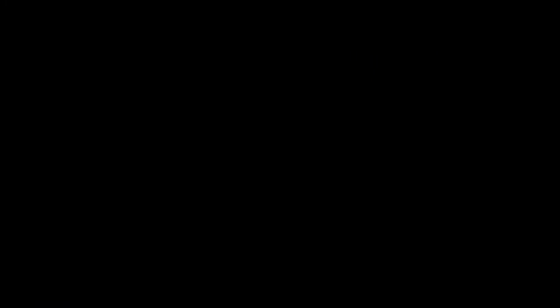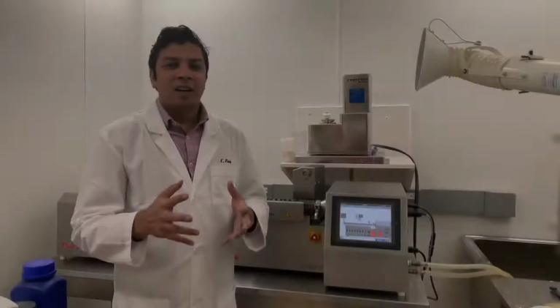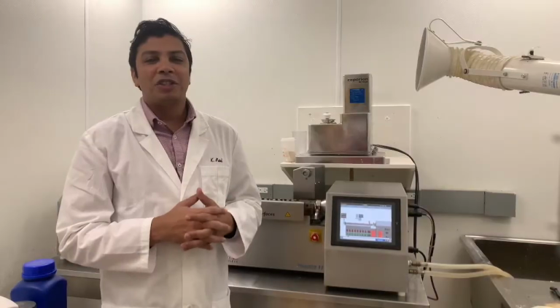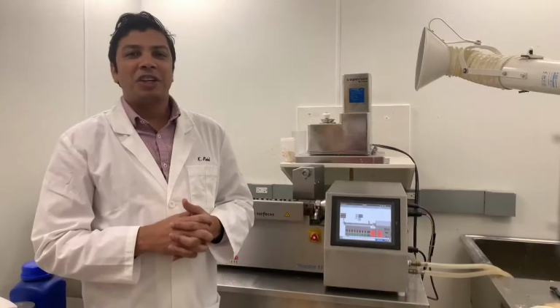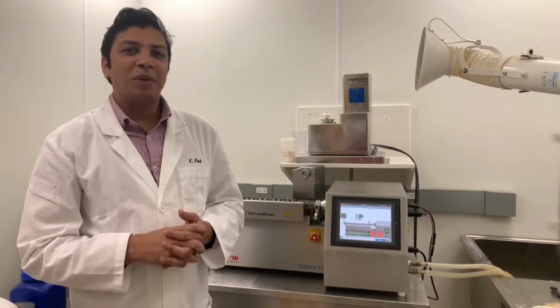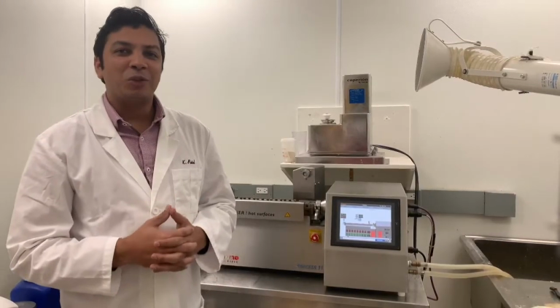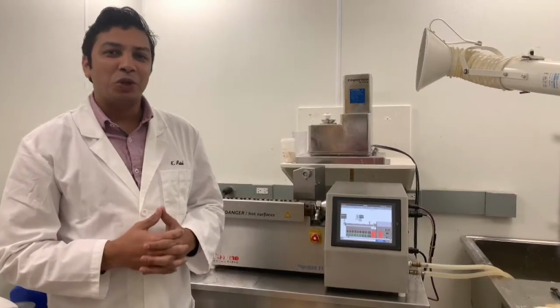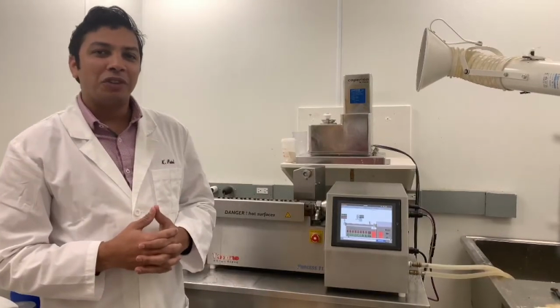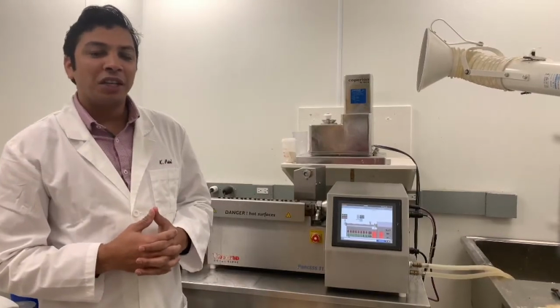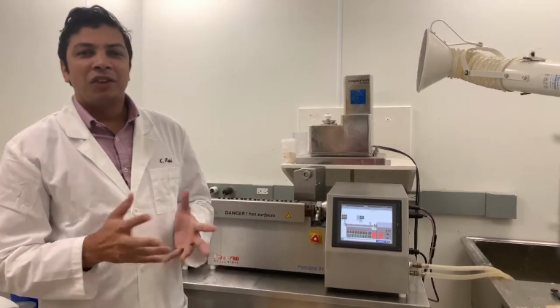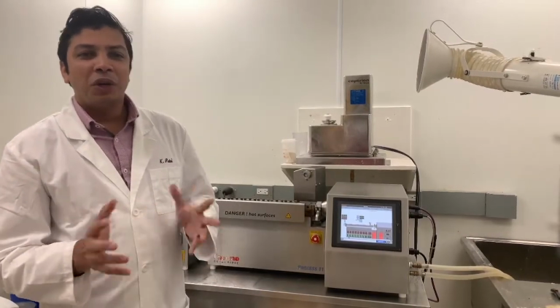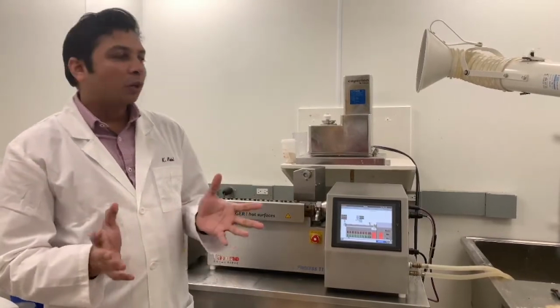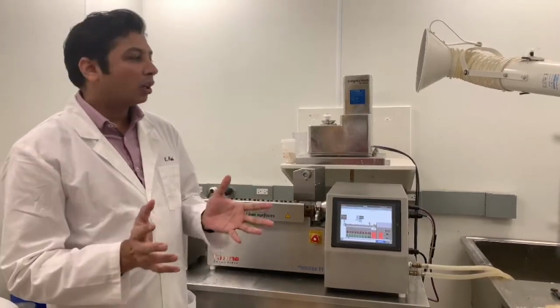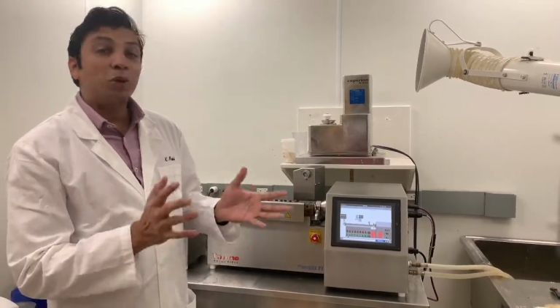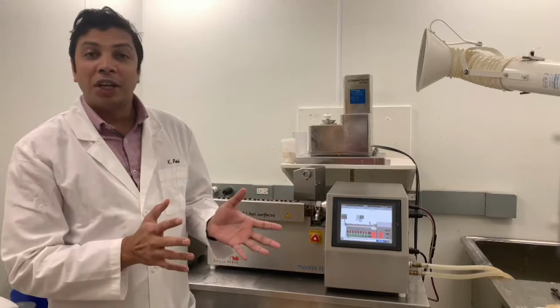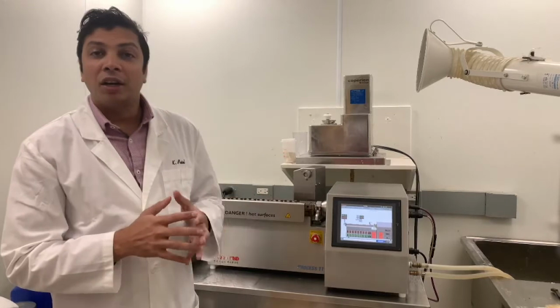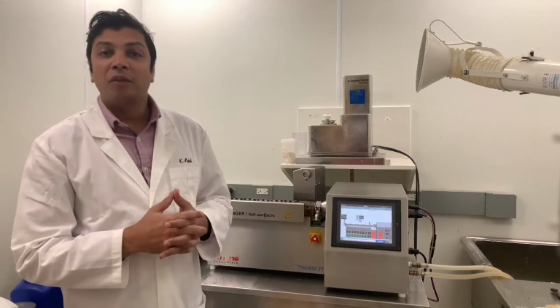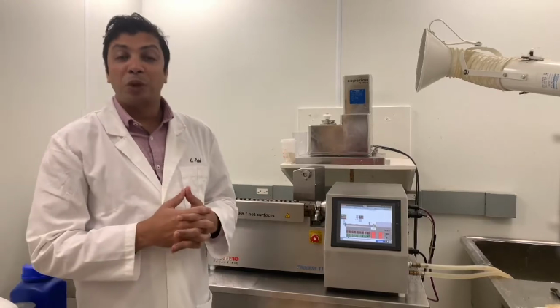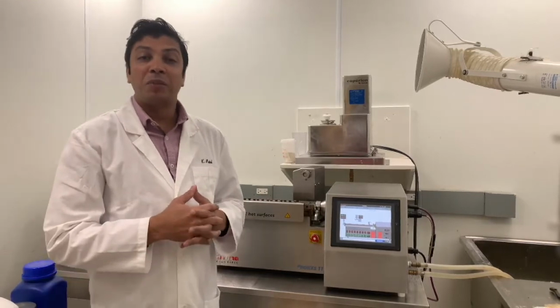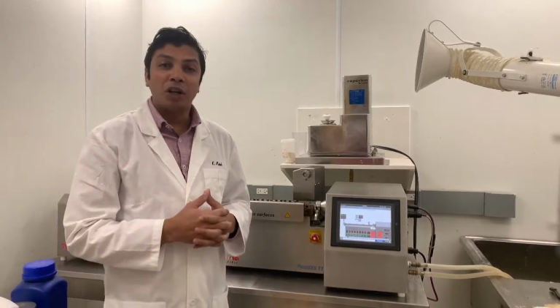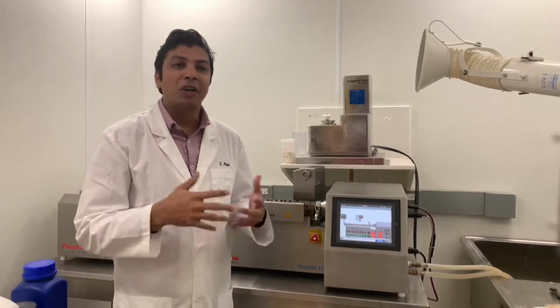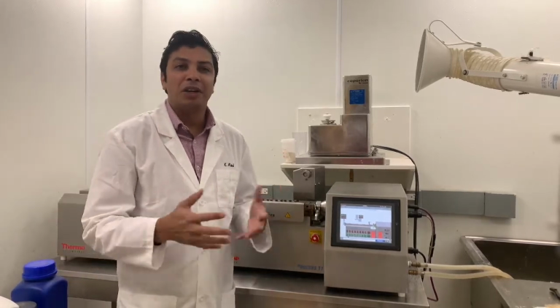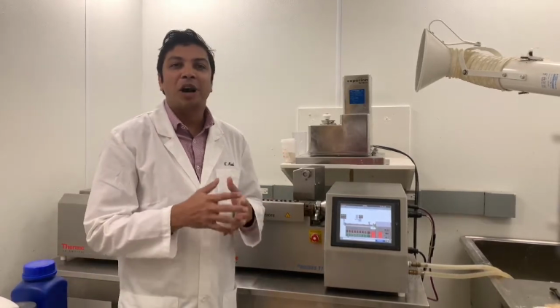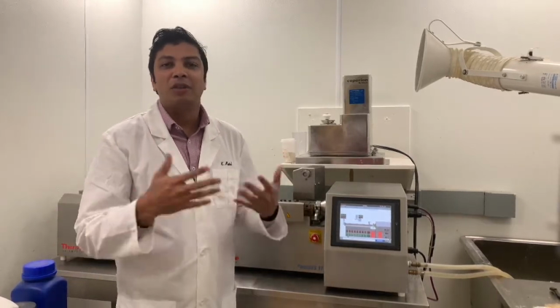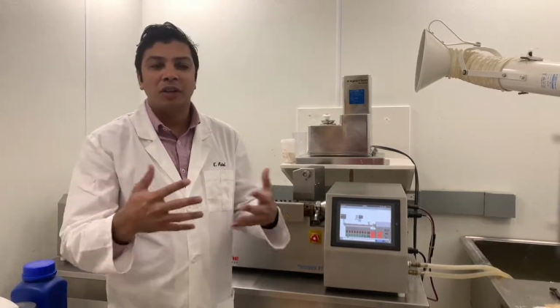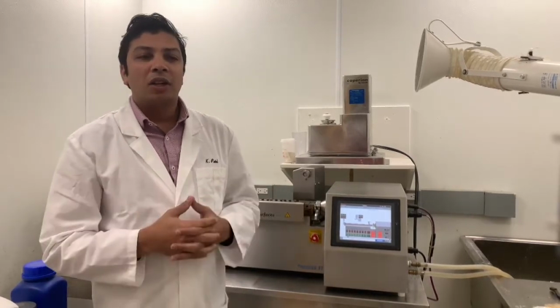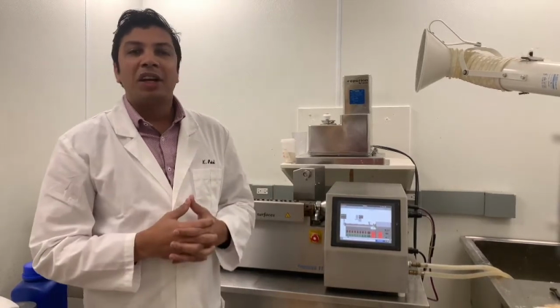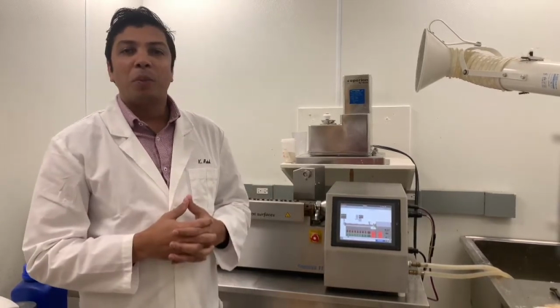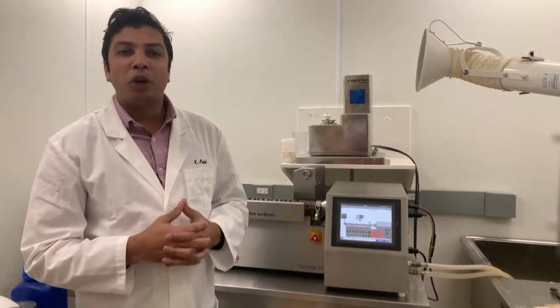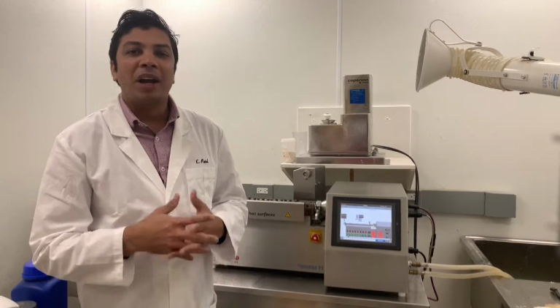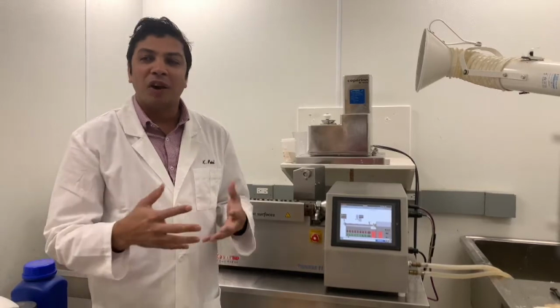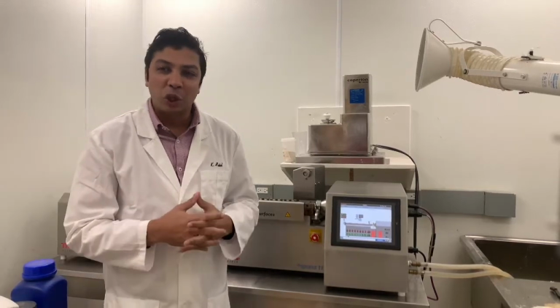Hello, this is Dr. Ketan Patel from St. John University. This video demonstrating Fused Deposition Modeling 3D Printer is a part of the faculty development program by Anand Pharmacy College.